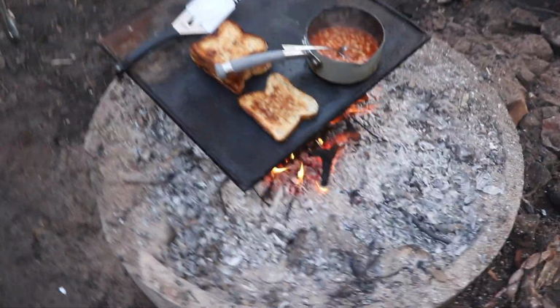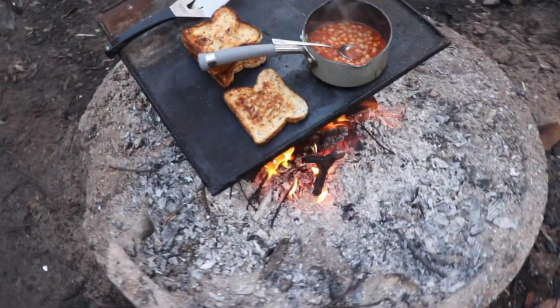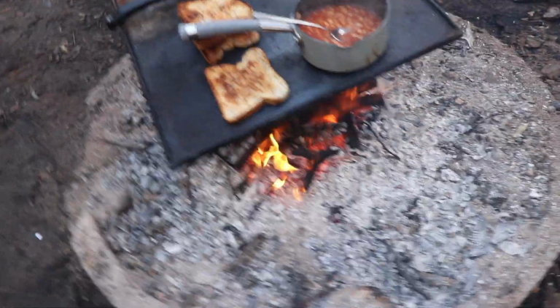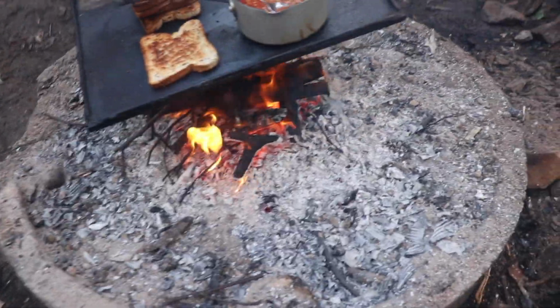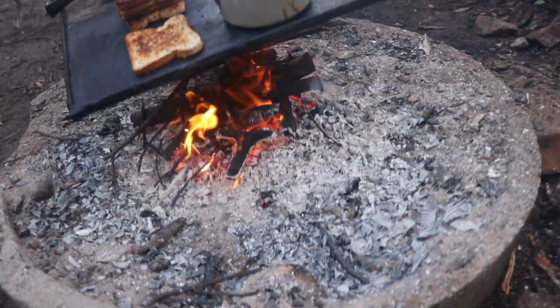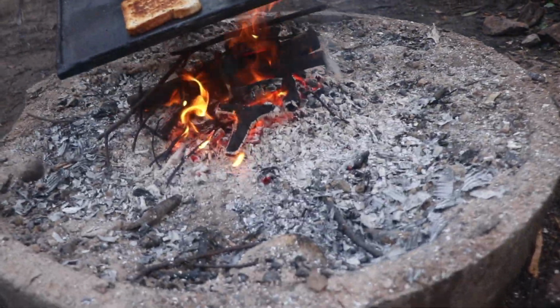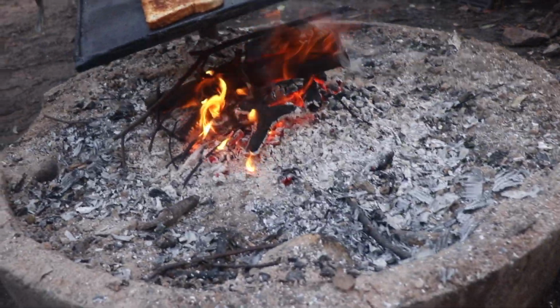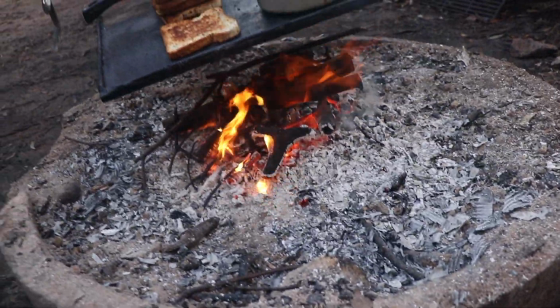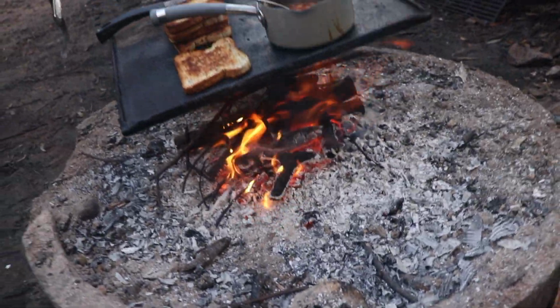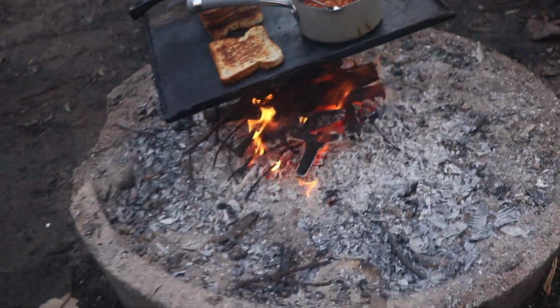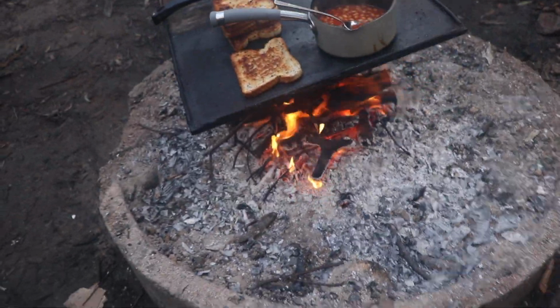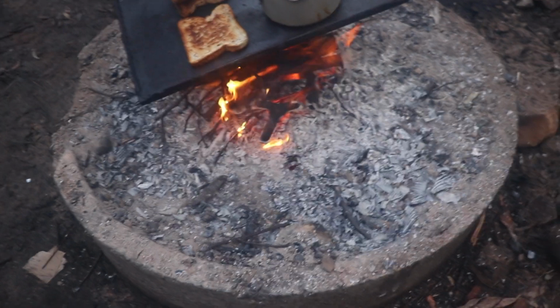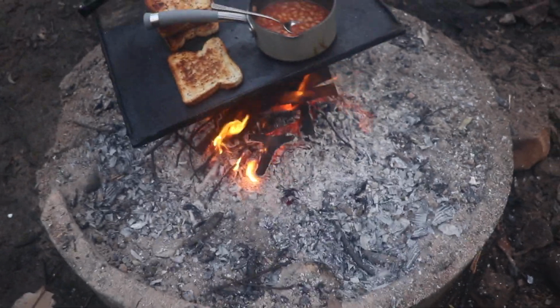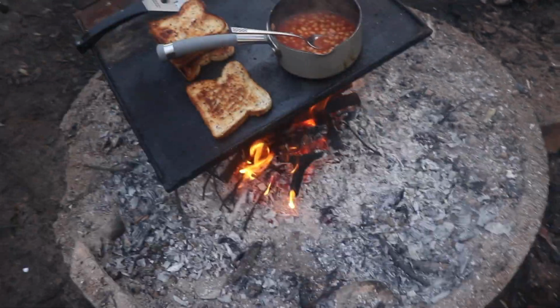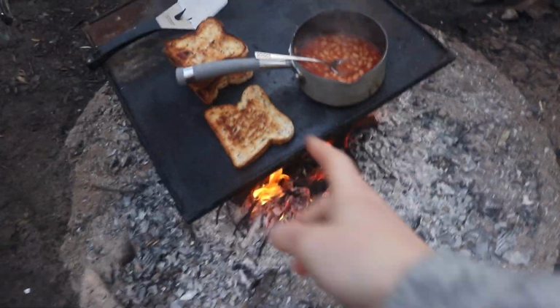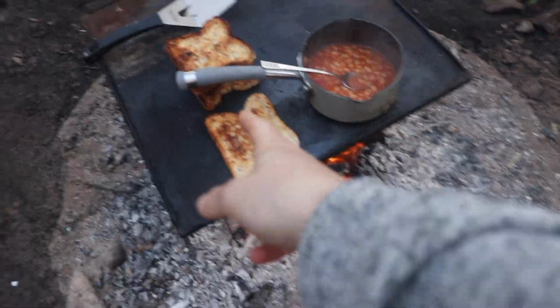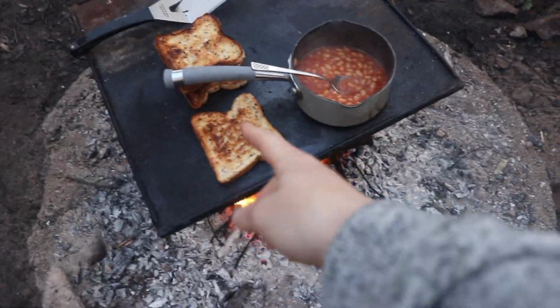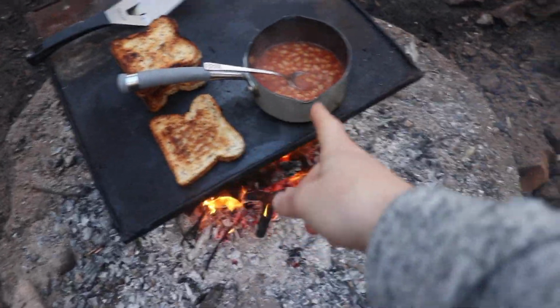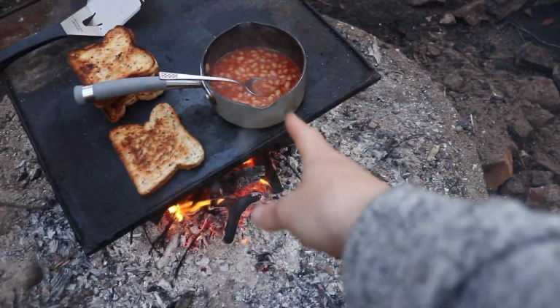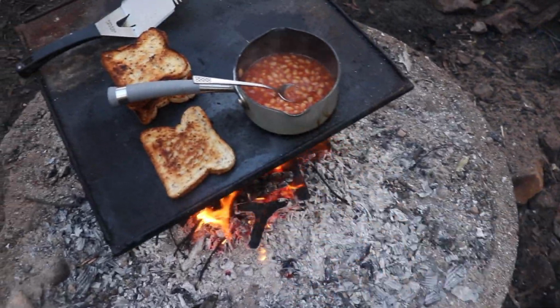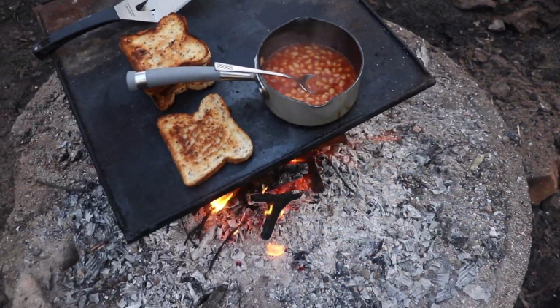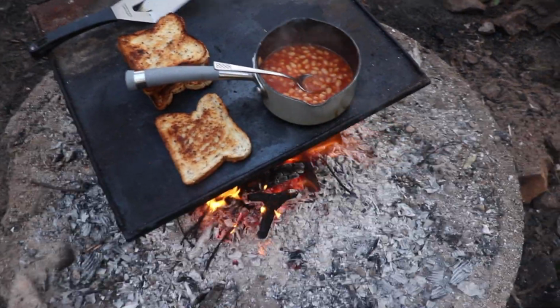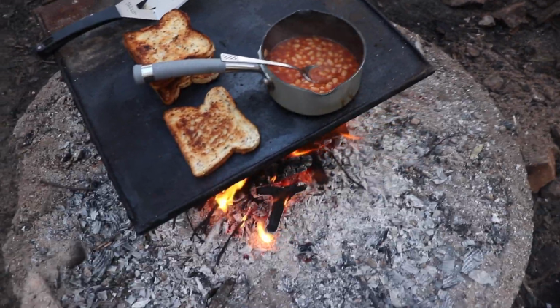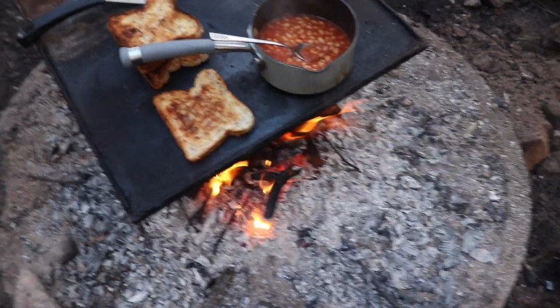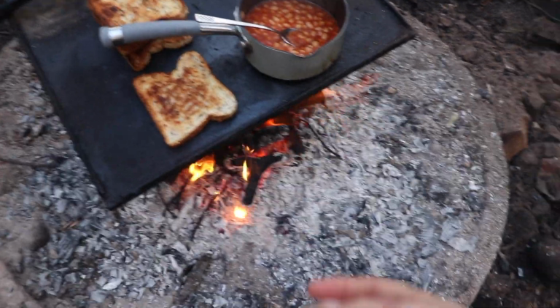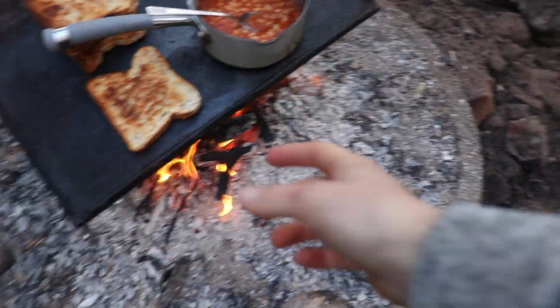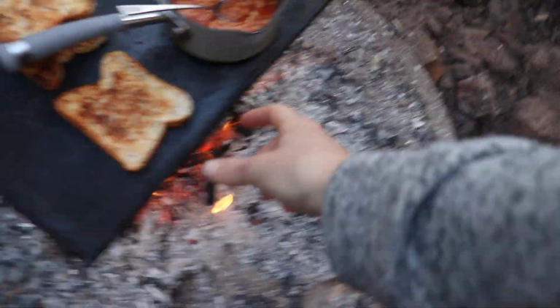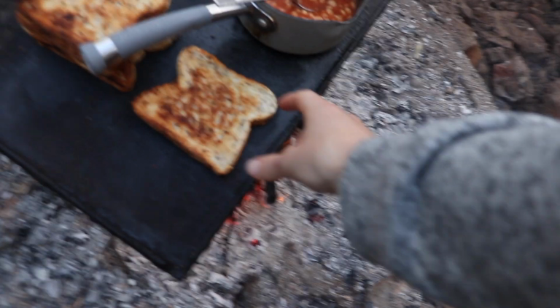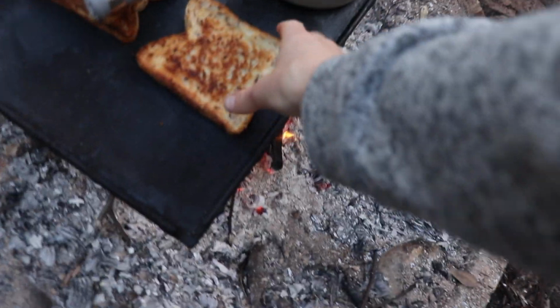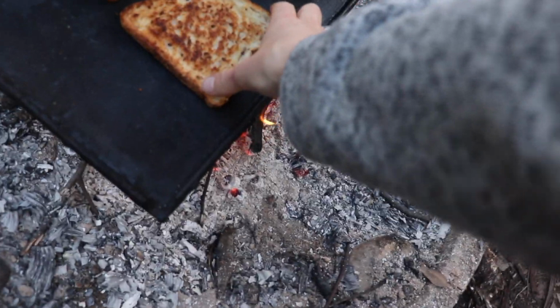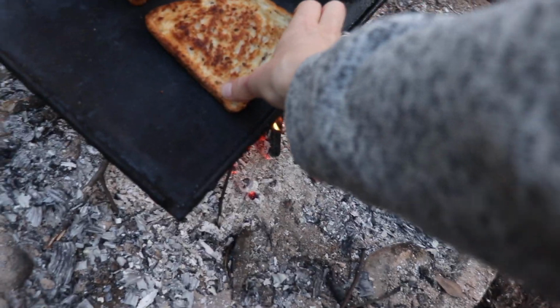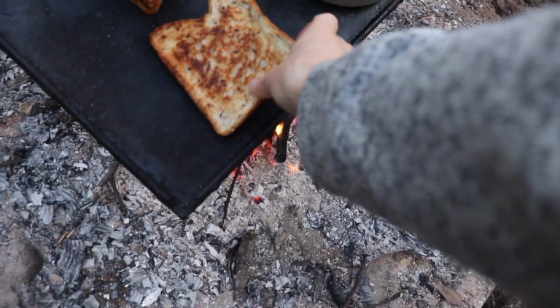Good morning! Dan started the fire nice and early this morning and he's put on some toast and baked beans. I'm just gonna have a piece of toast with peanut butter this morning.